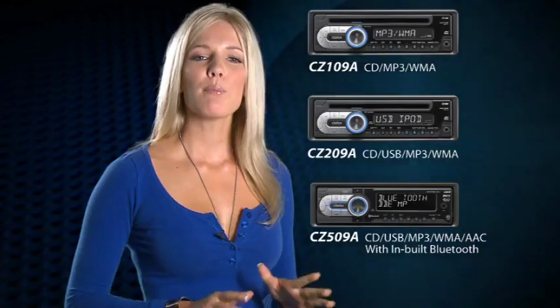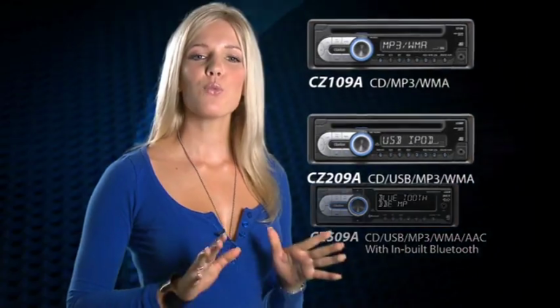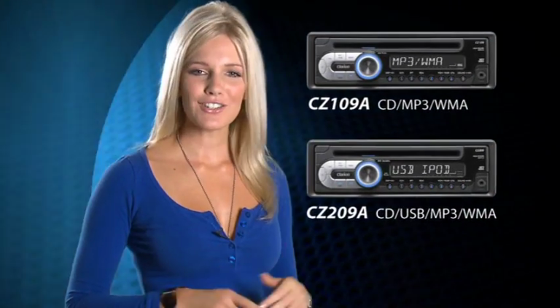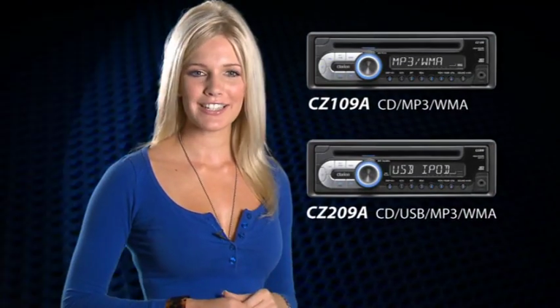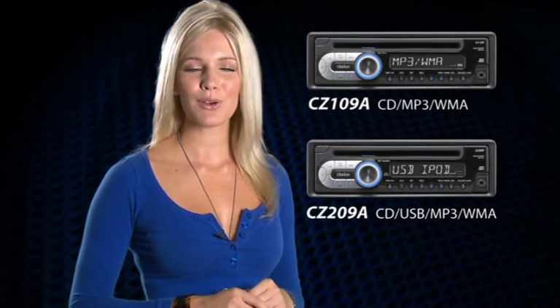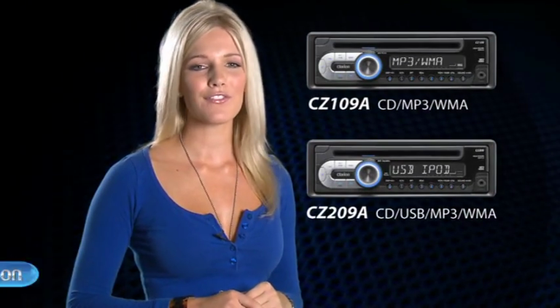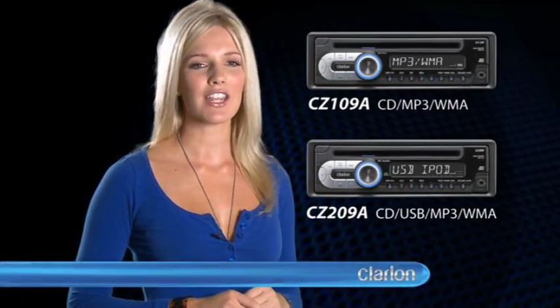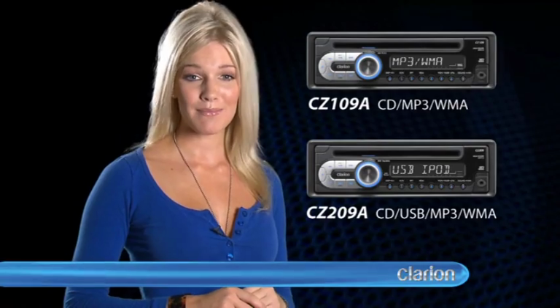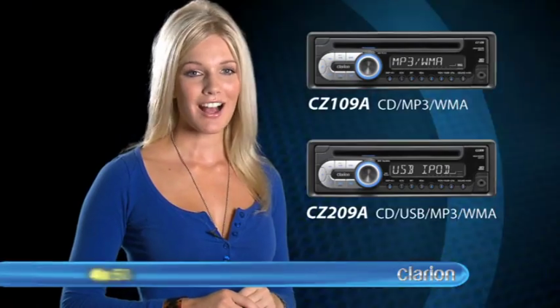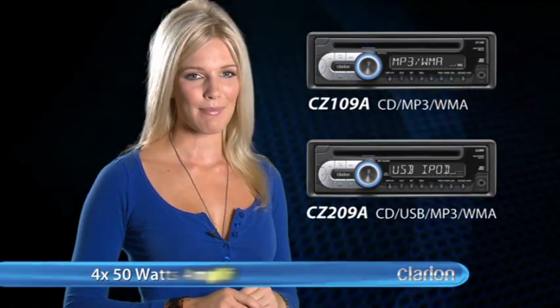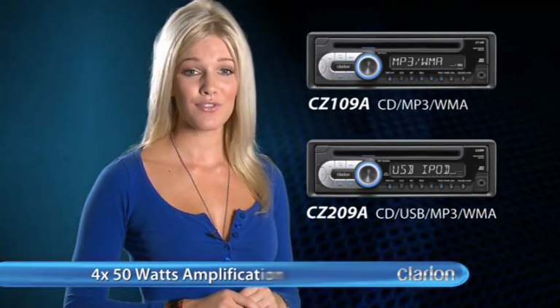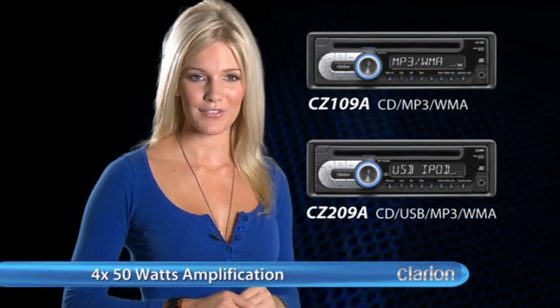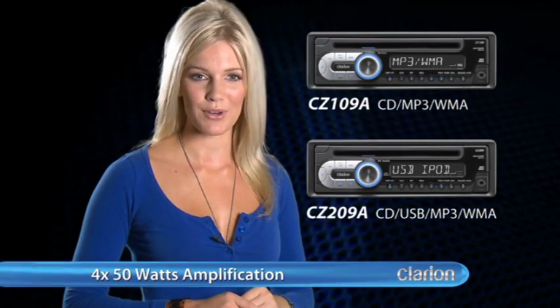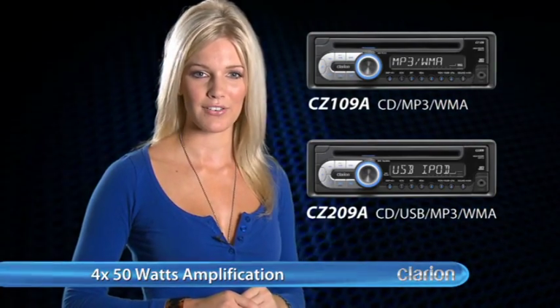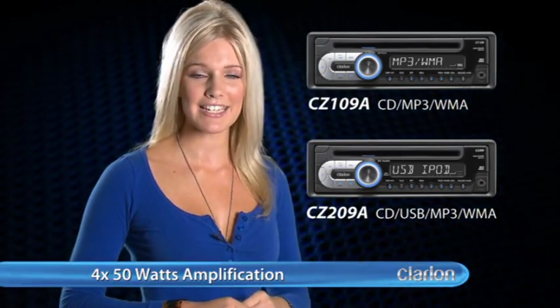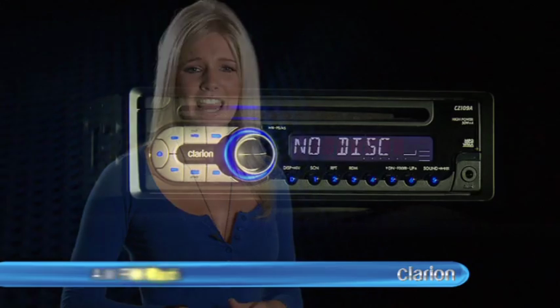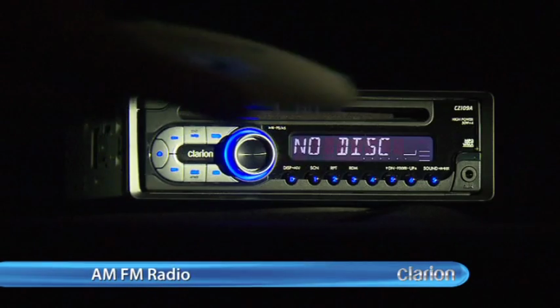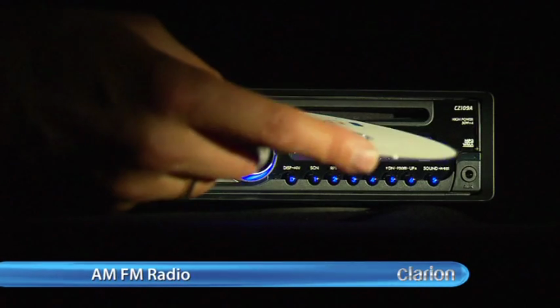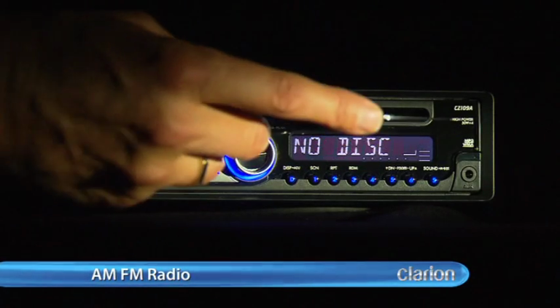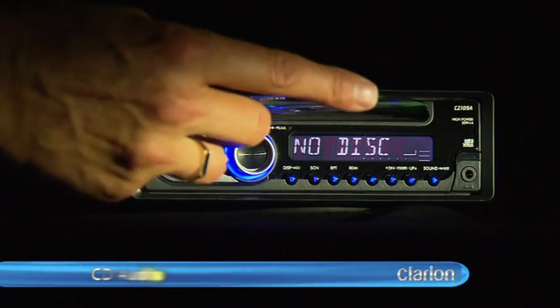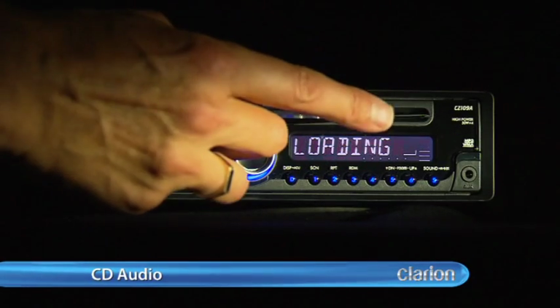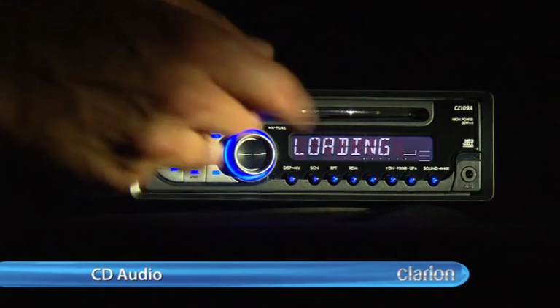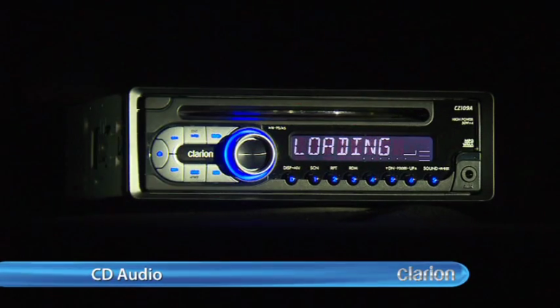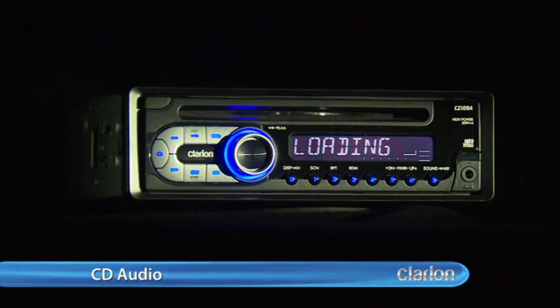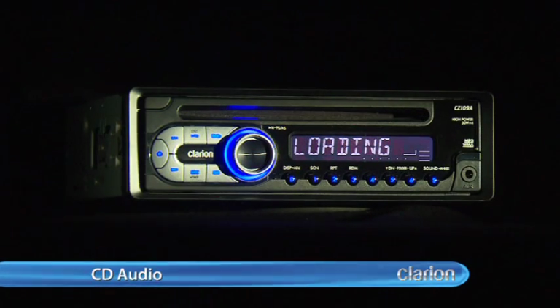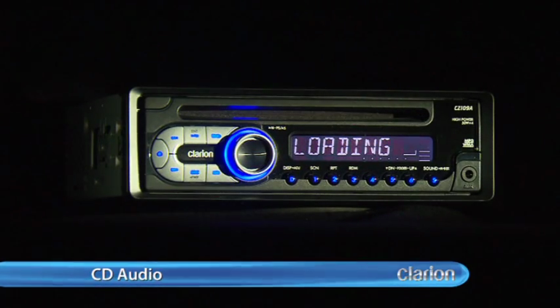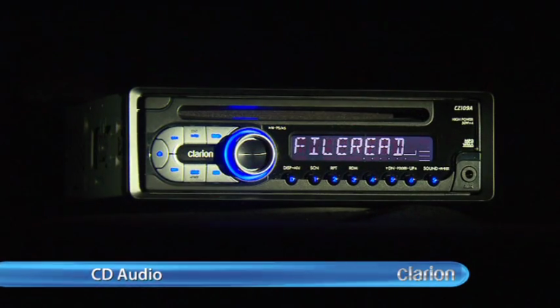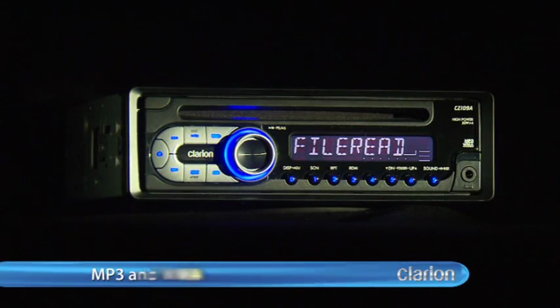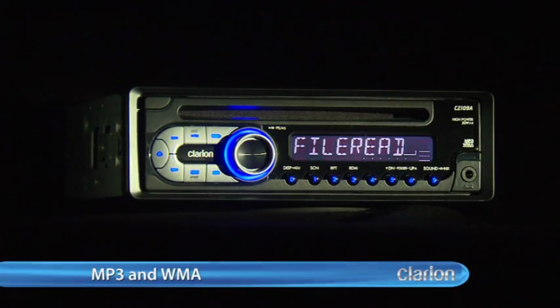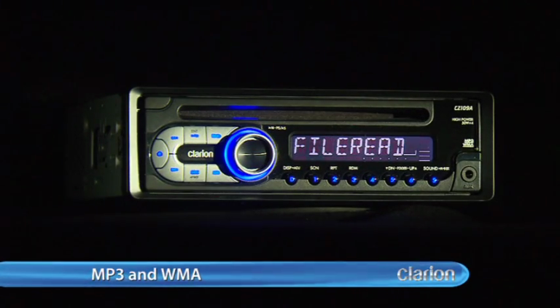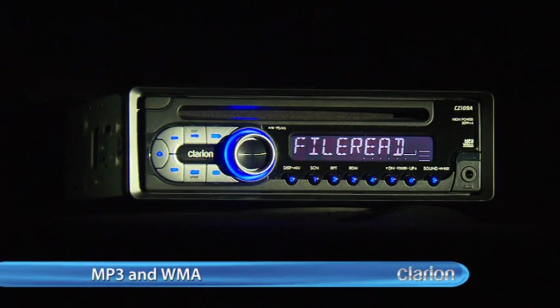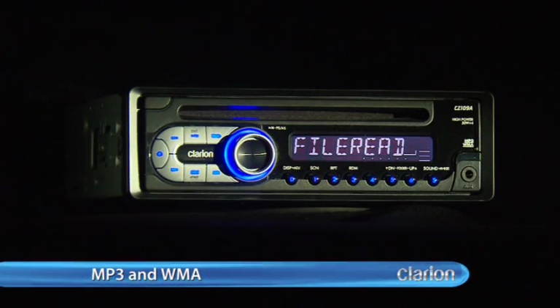Both 1 and 2 series models feature in-built high powered 4x50 watt amplification, AM FM radio, CD audio and compressed audio playback of MP3 and WMA formats.